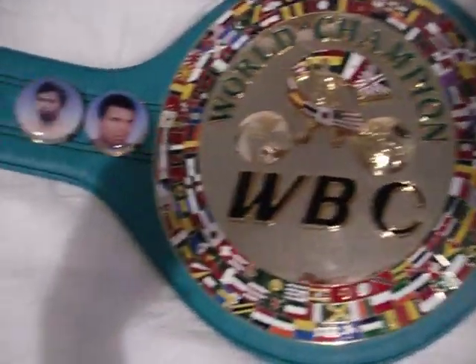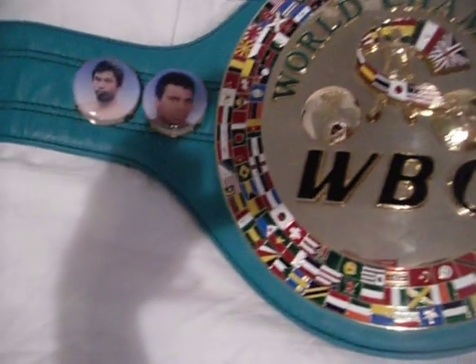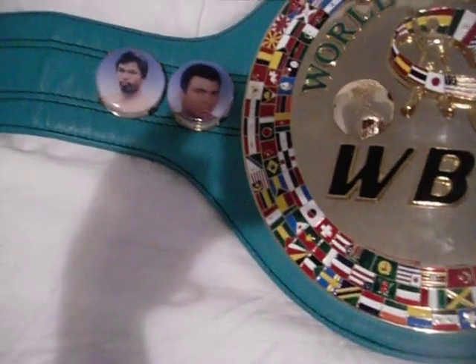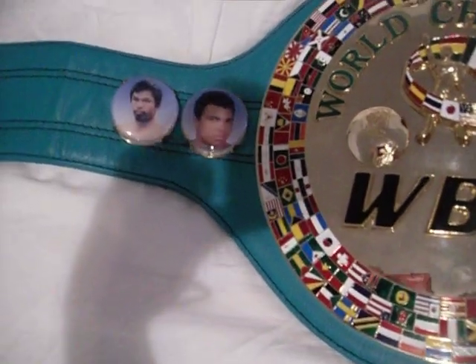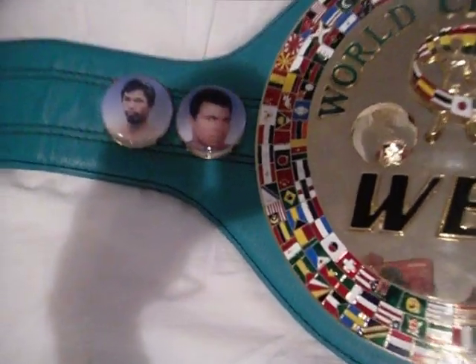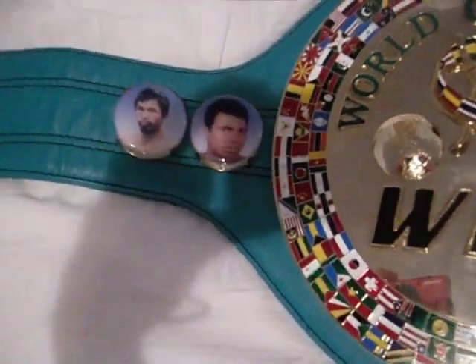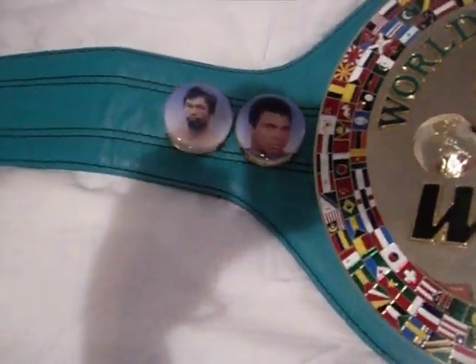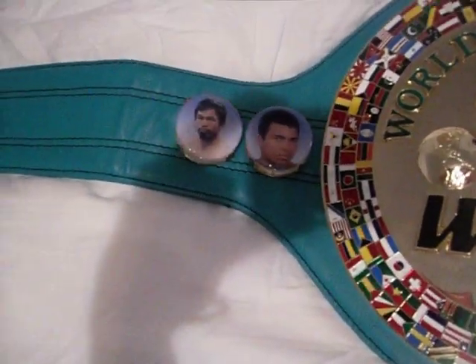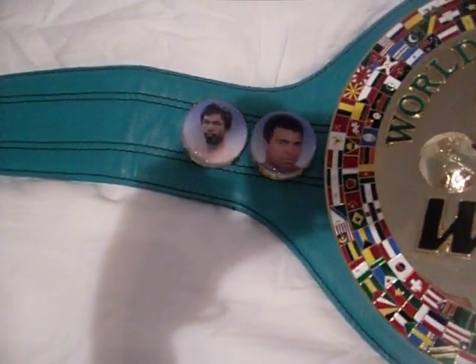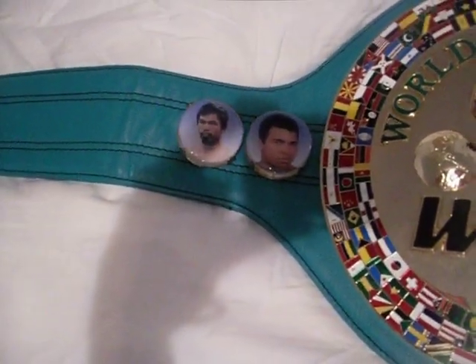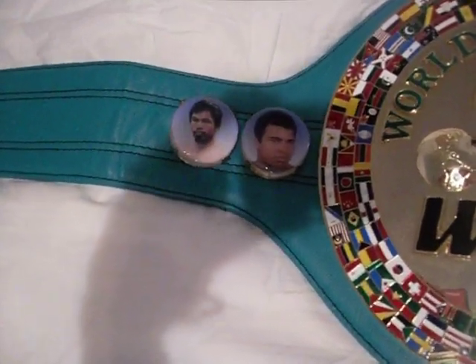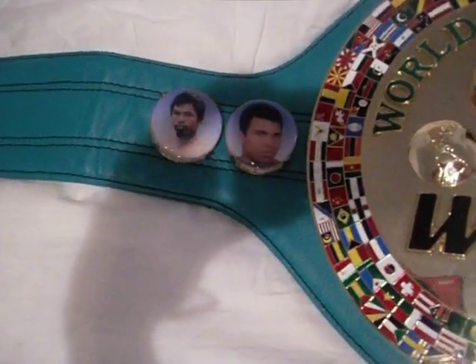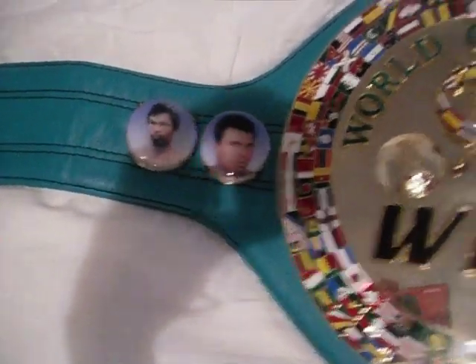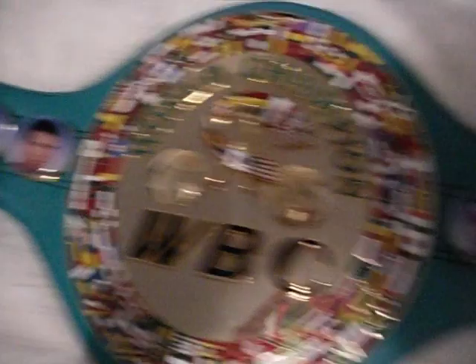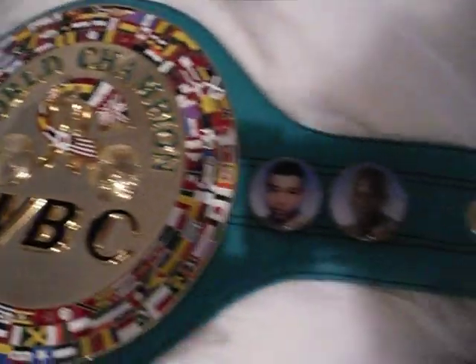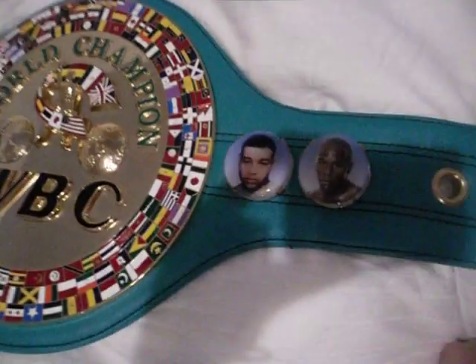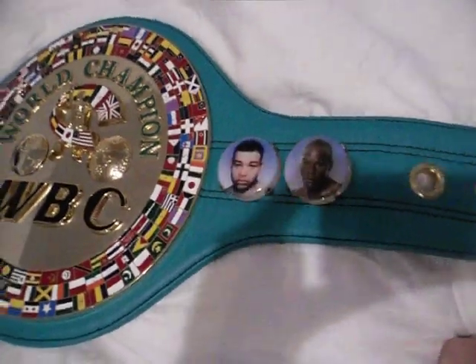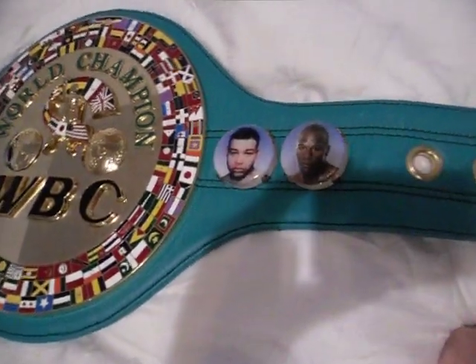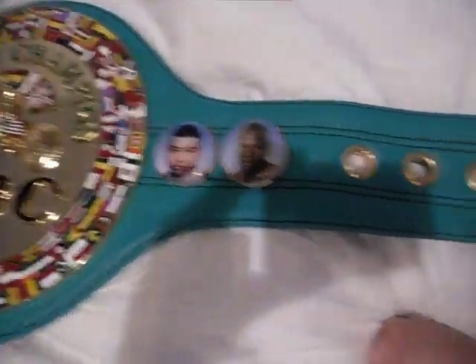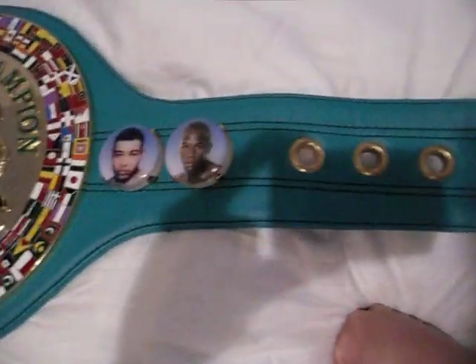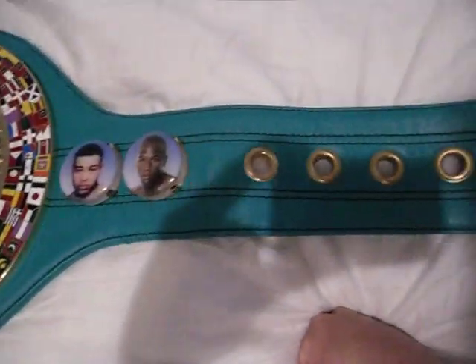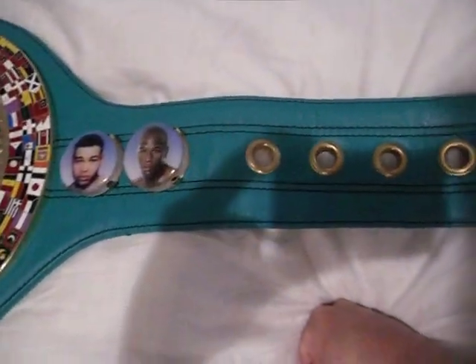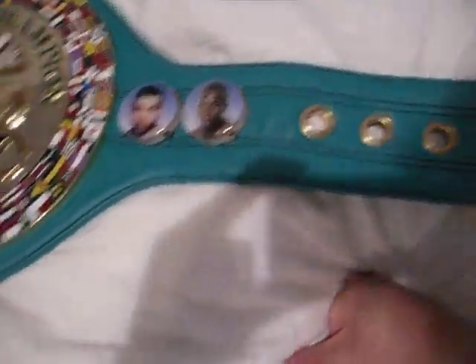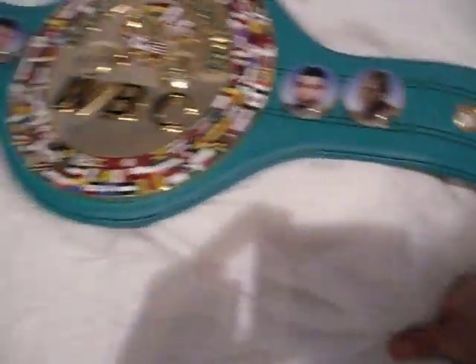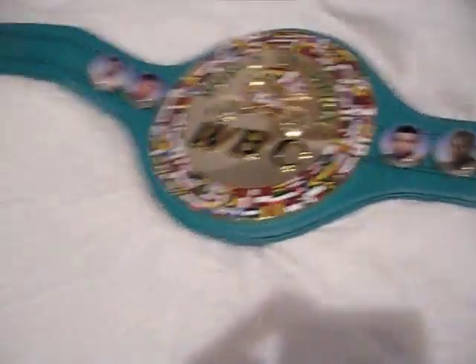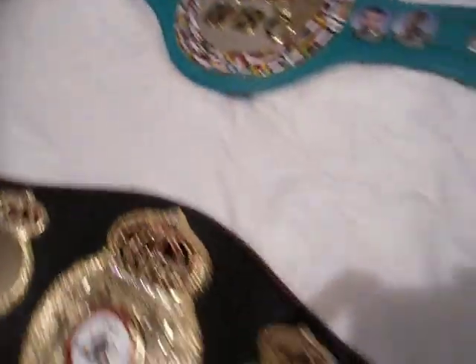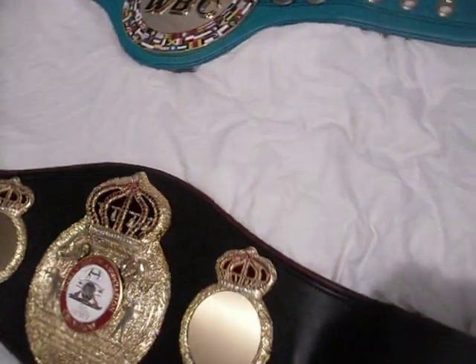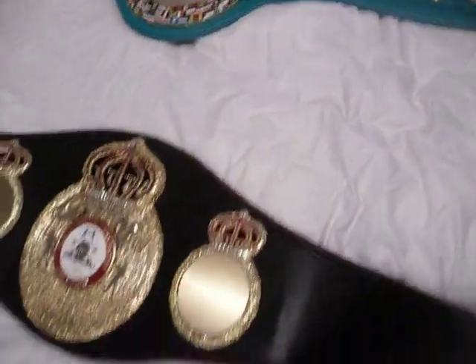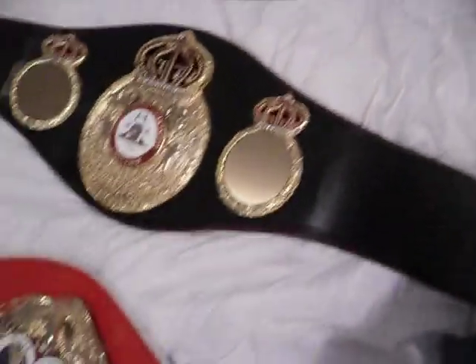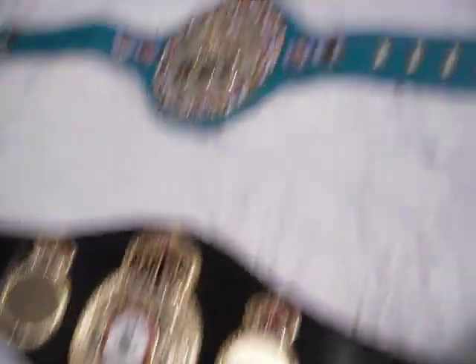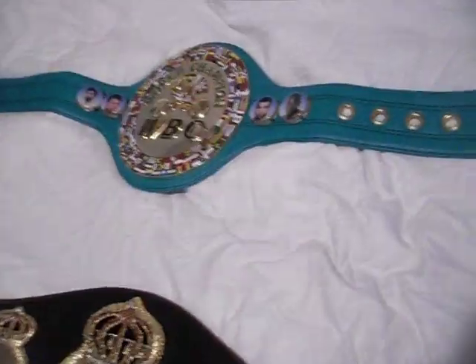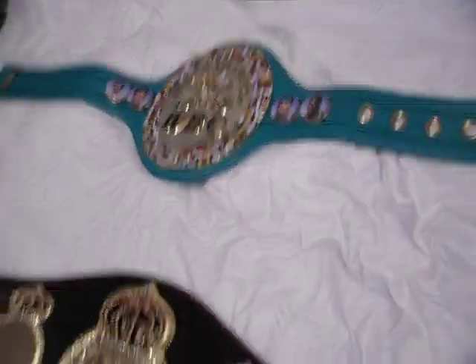The WBC is the only boxing belt that has photos on the sides. They all come with Muhammad Ali included, and optionally I have Manny Pacquiao on one side. On the other side it comes with Joe Louis and I have Floyd Mayweather on it.